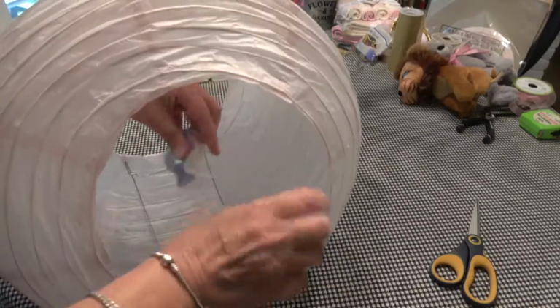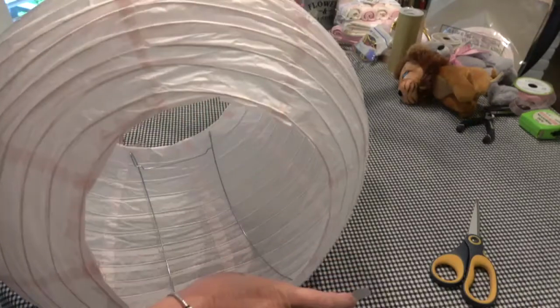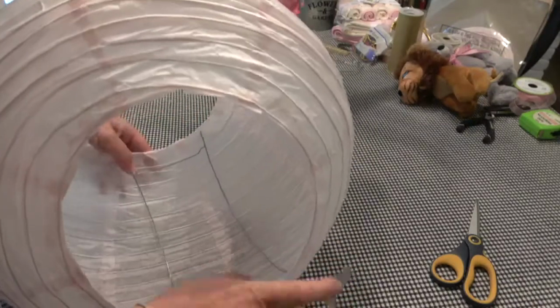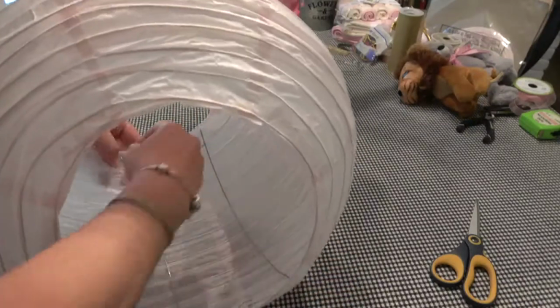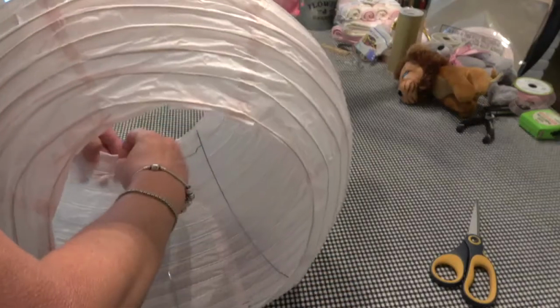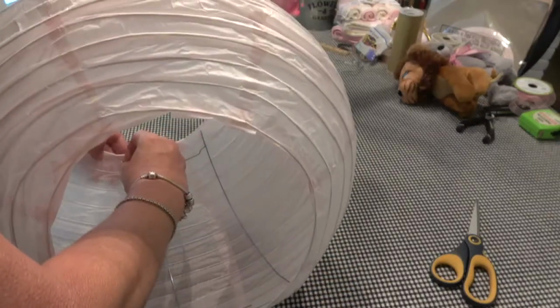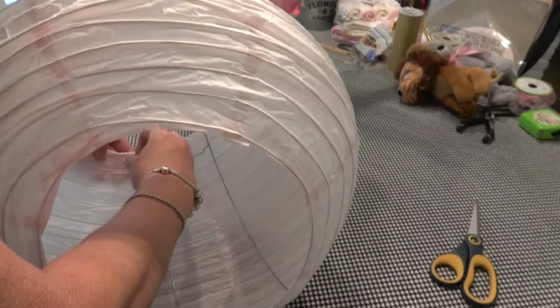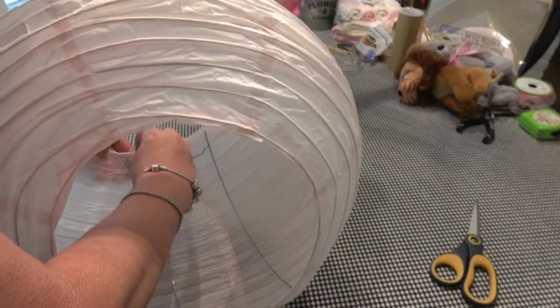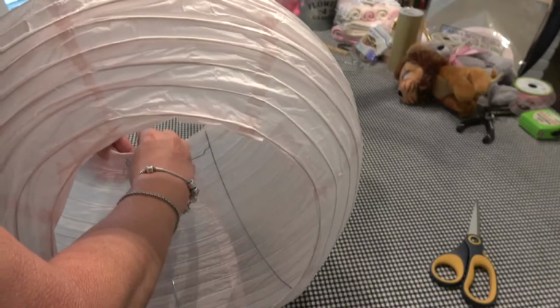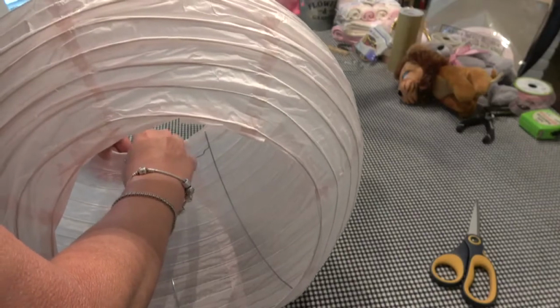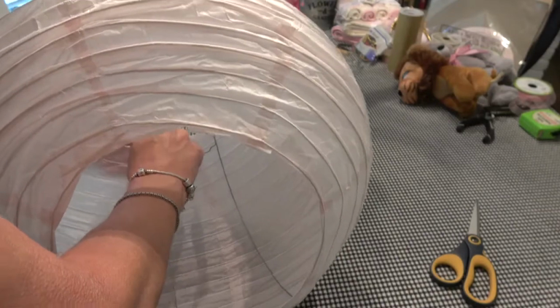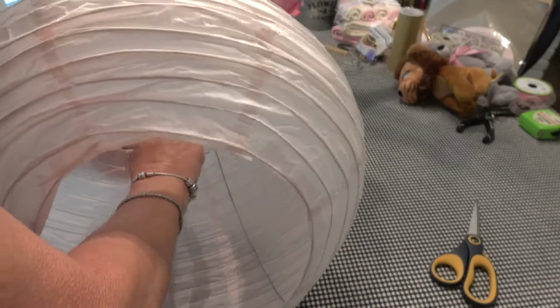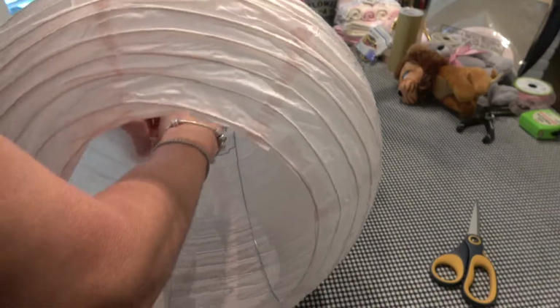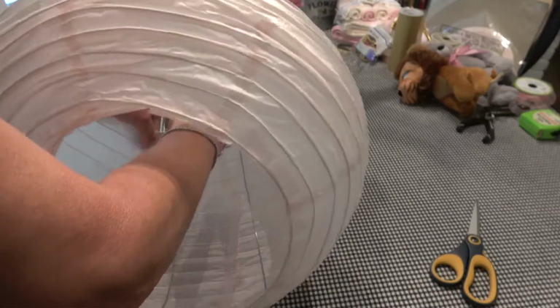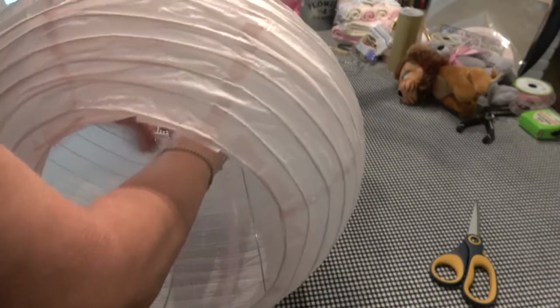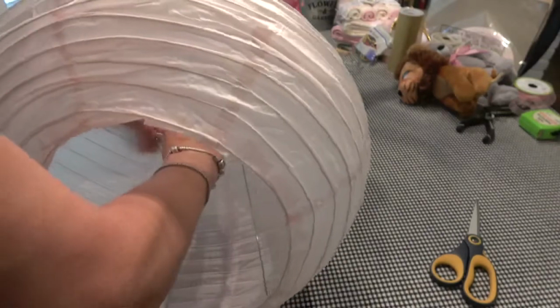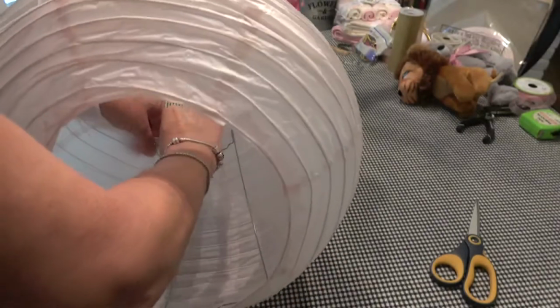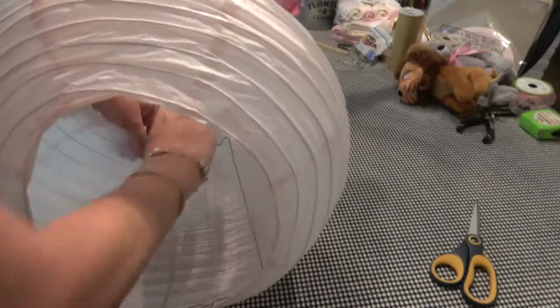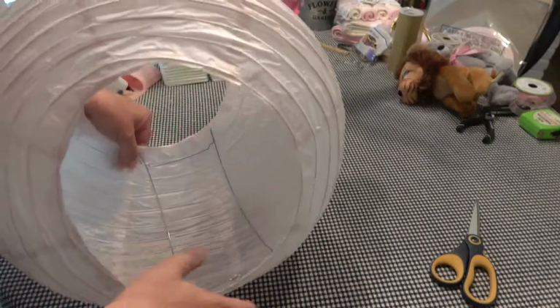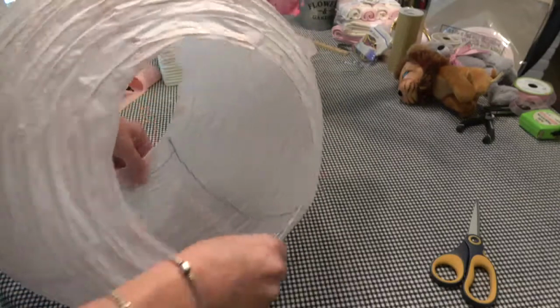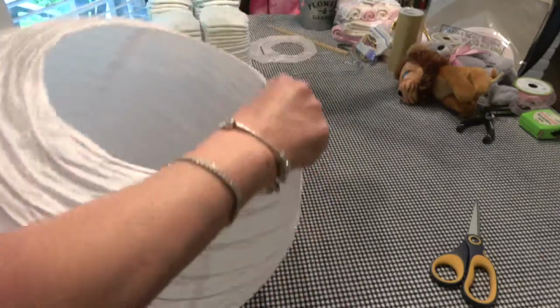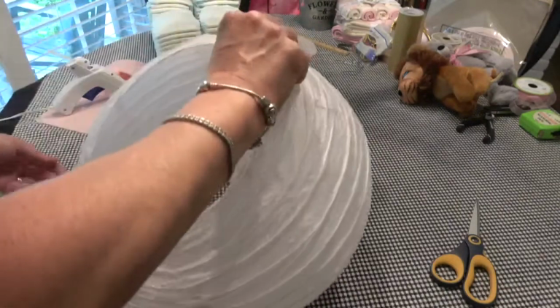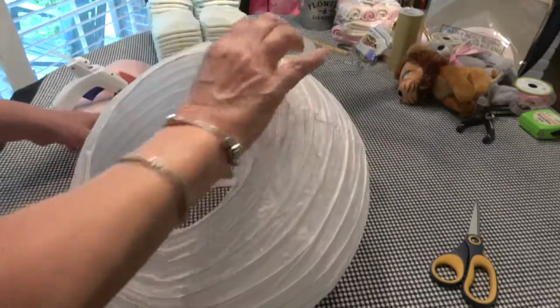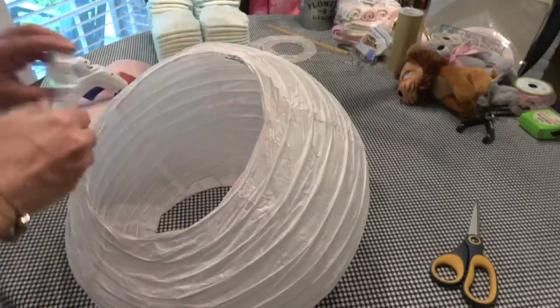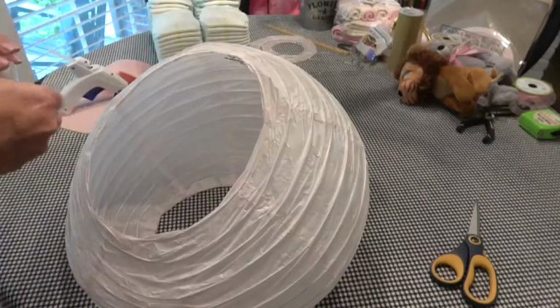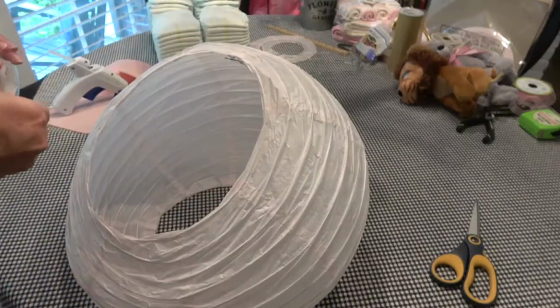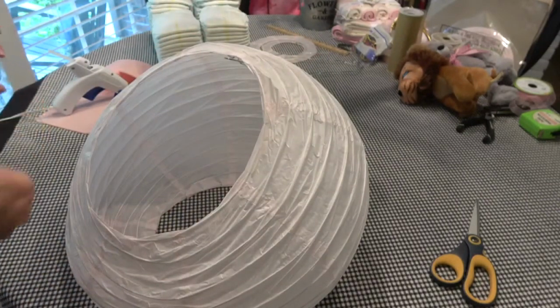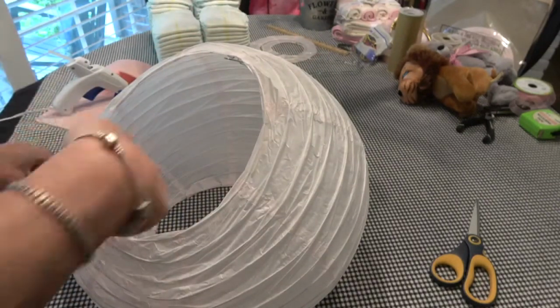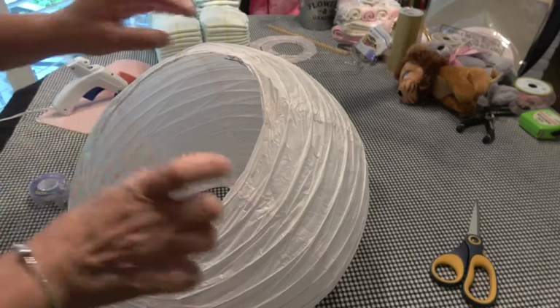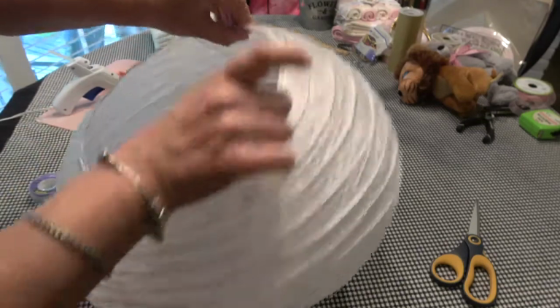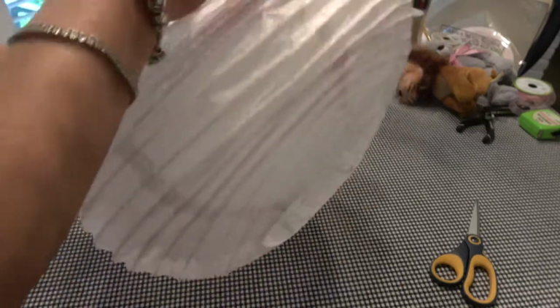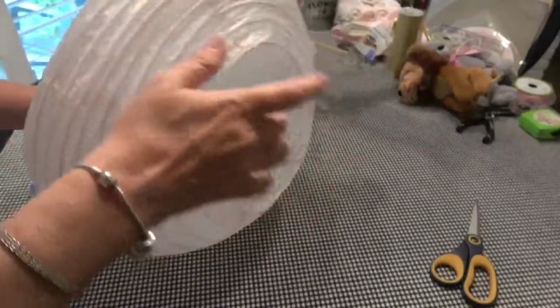And then our diapers — this will be the roof of our little carriage. And then the diapers will be in the bottom.